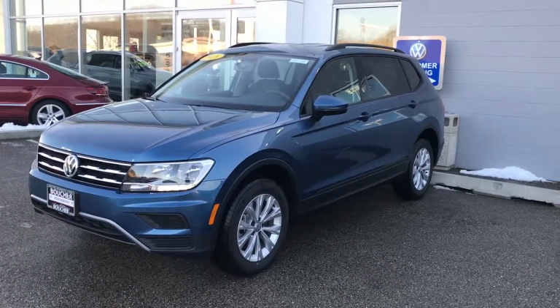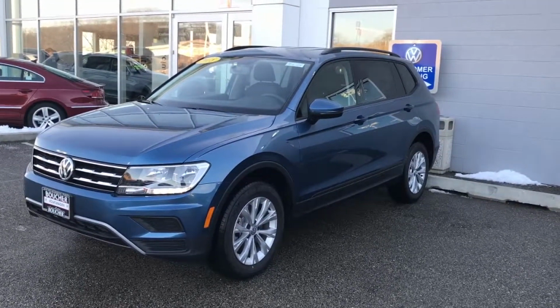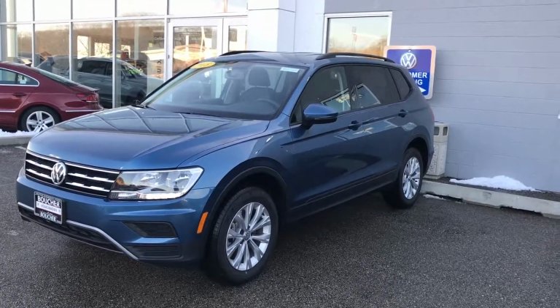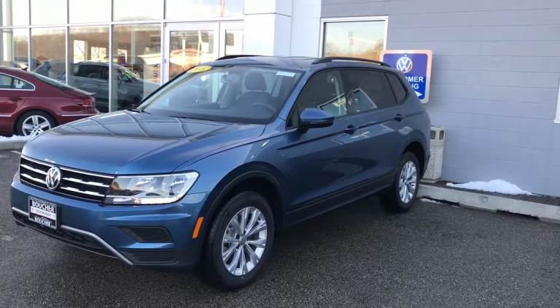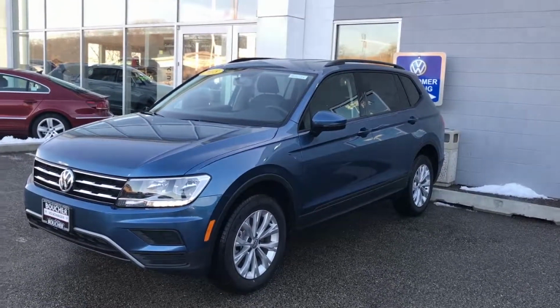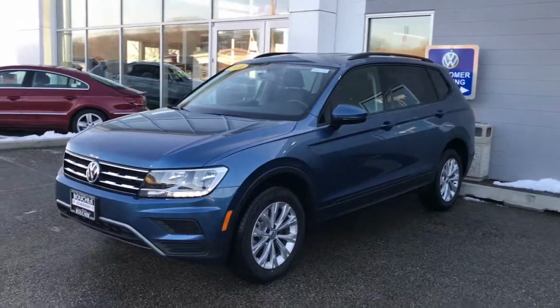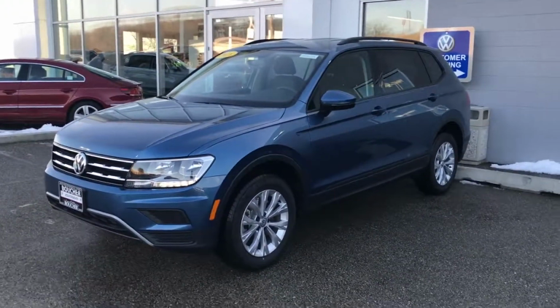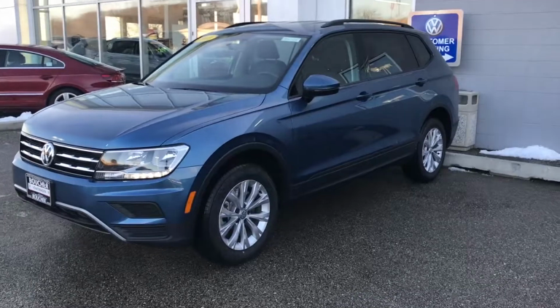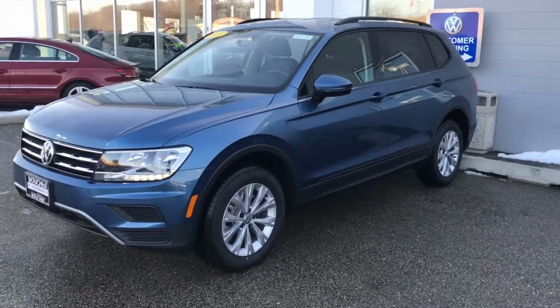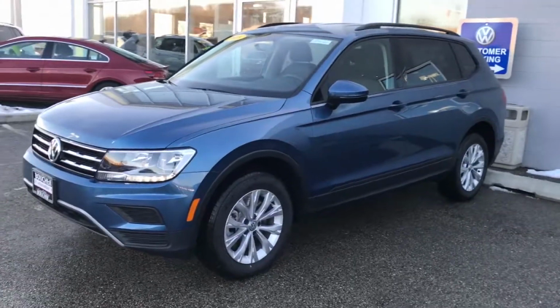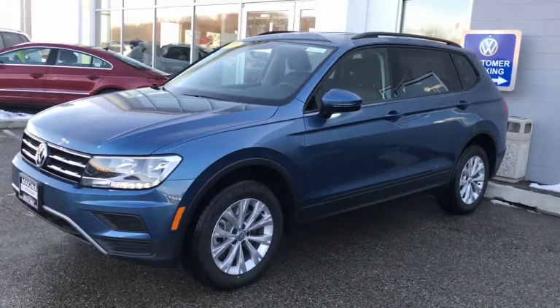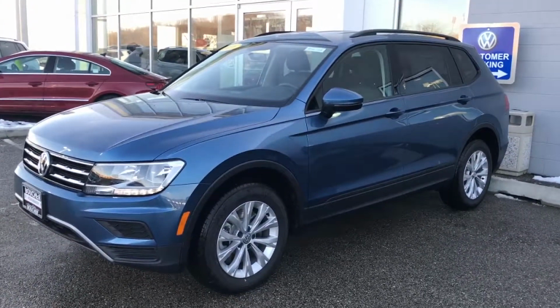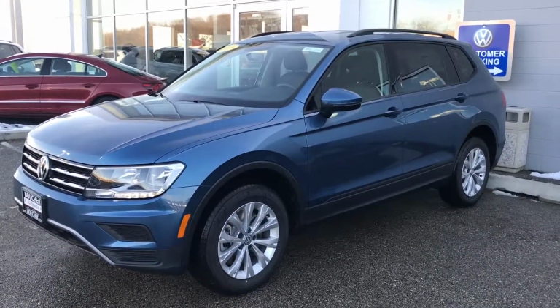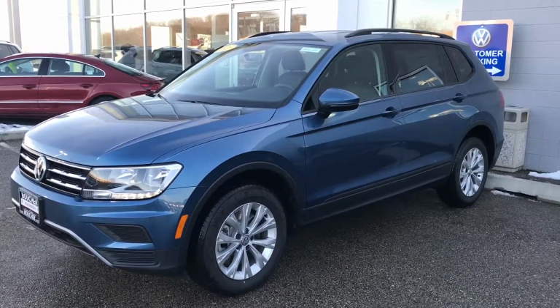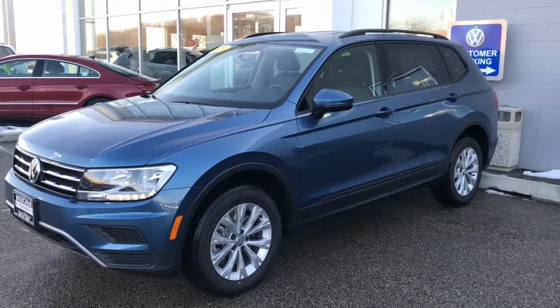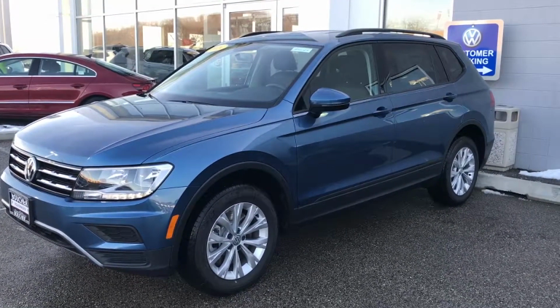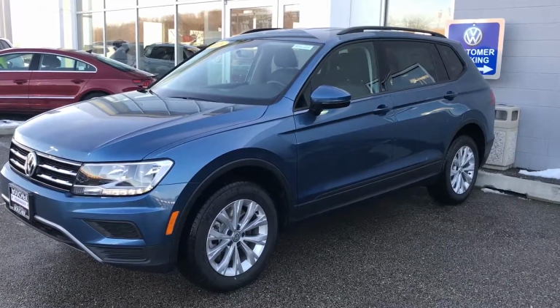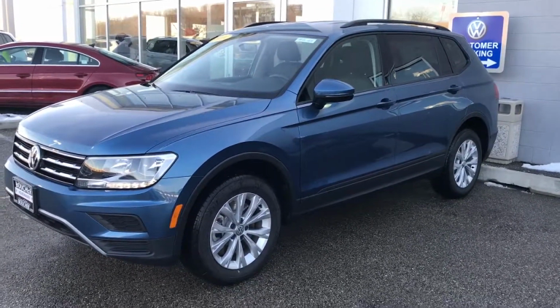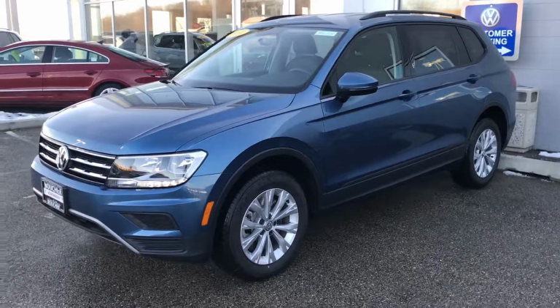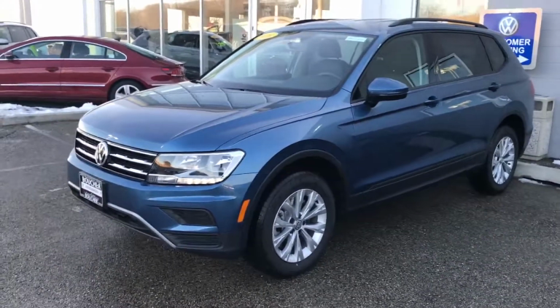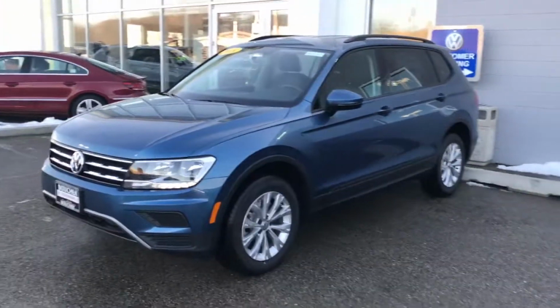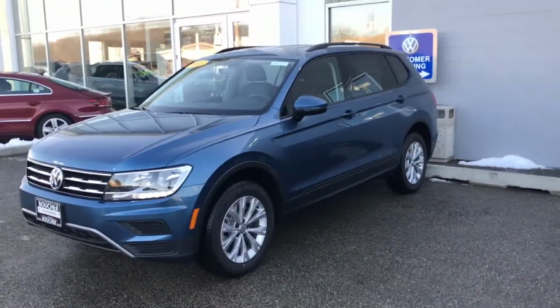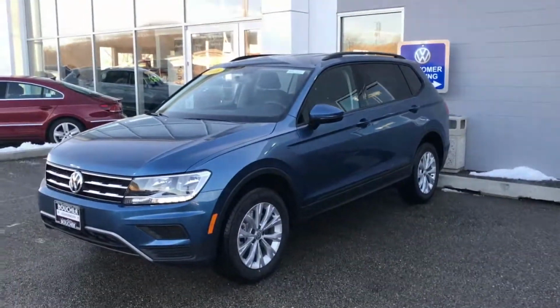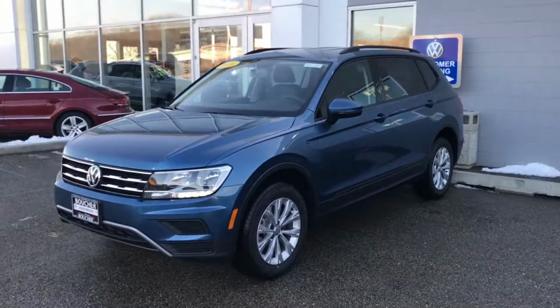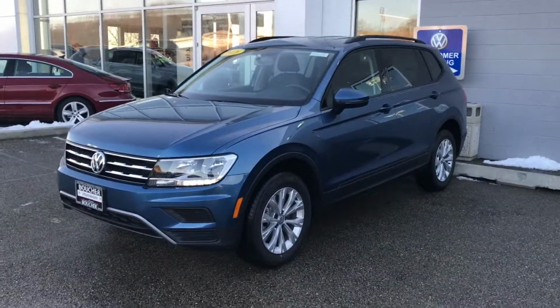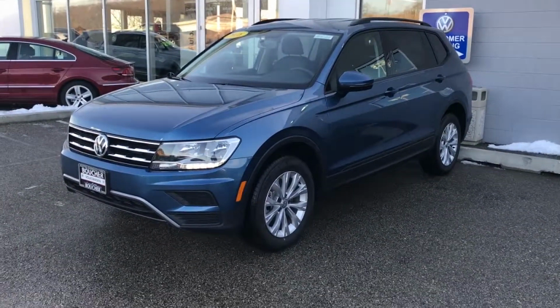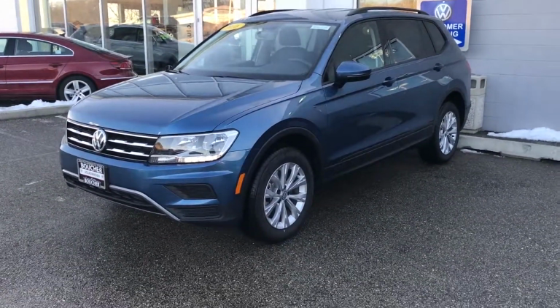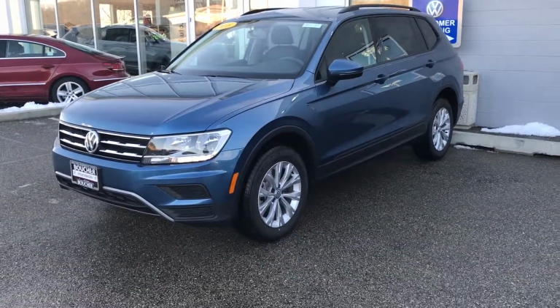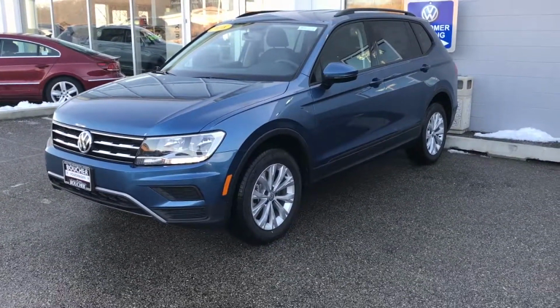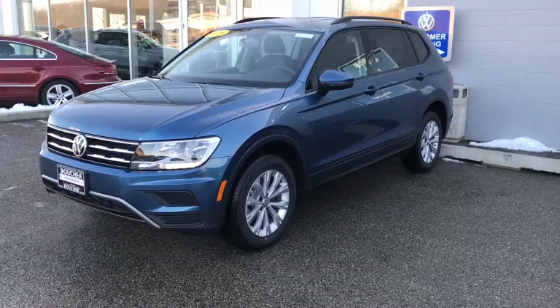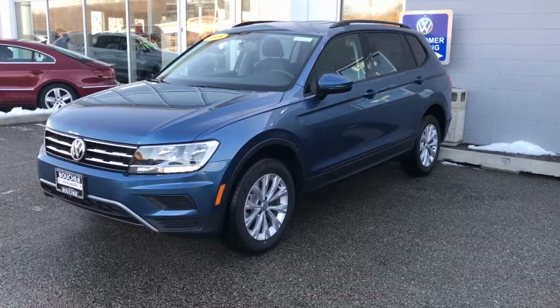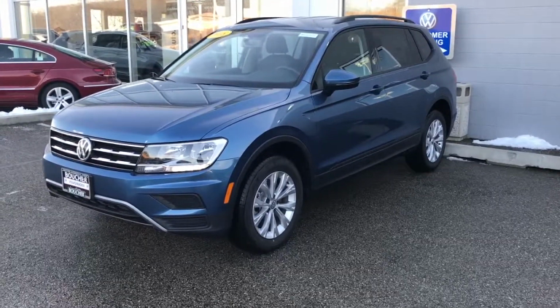So if you were taking a look at our 2018 Volkswagen Tiguan S online, I want to give you an up-close look at it, point out the few key features that really stand out about the Tiguan. And if there's any other details that you'd like to see up close, just let us know, we'll take another video for you. Or feel free to stop in for a test drive.